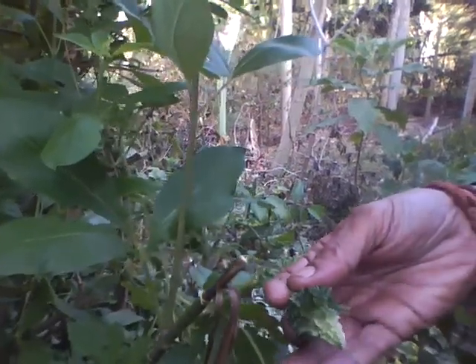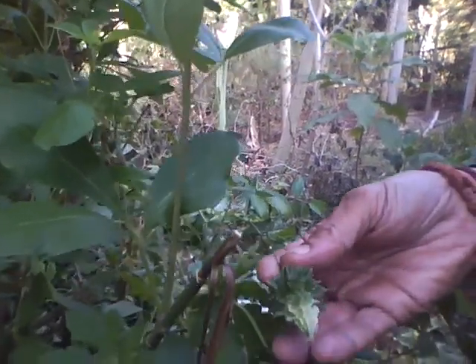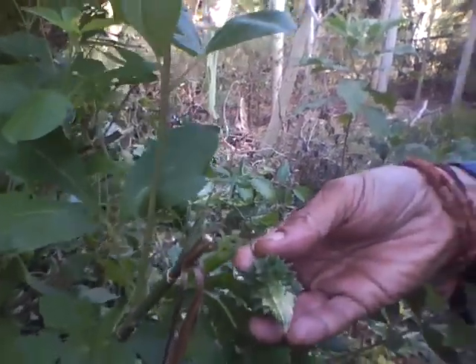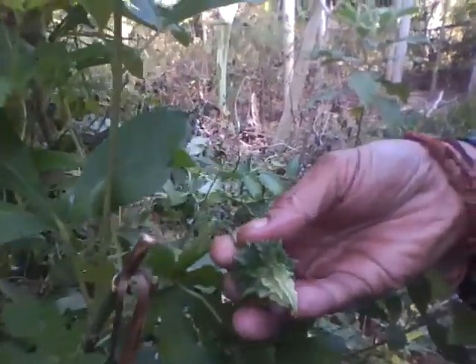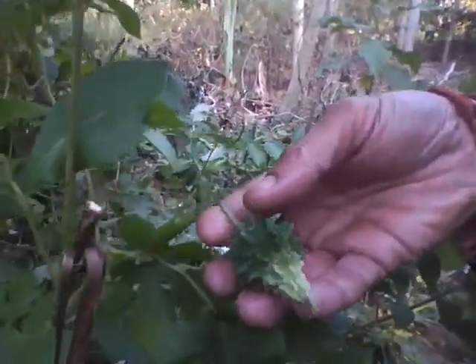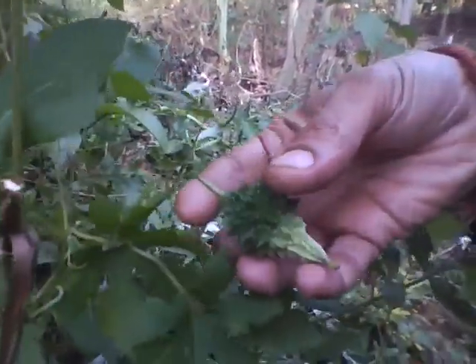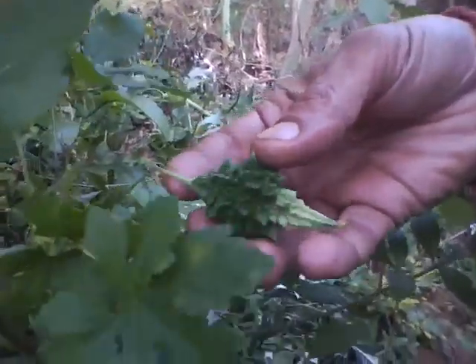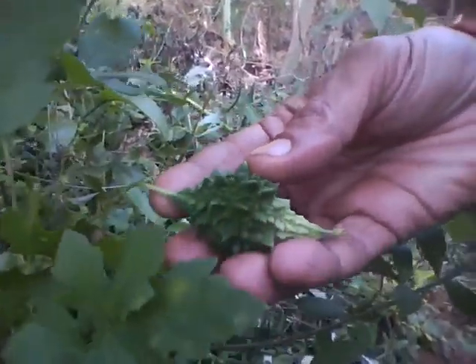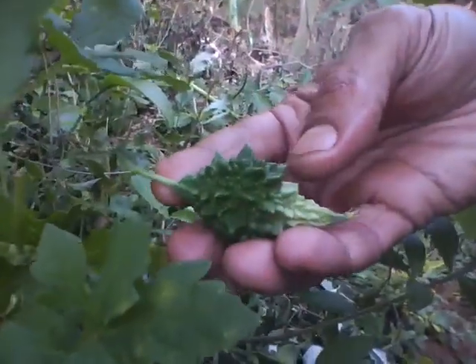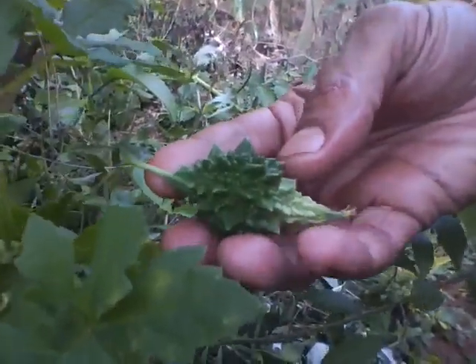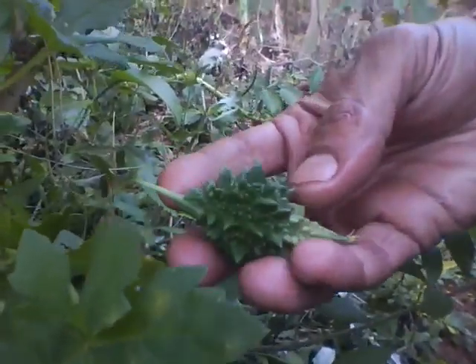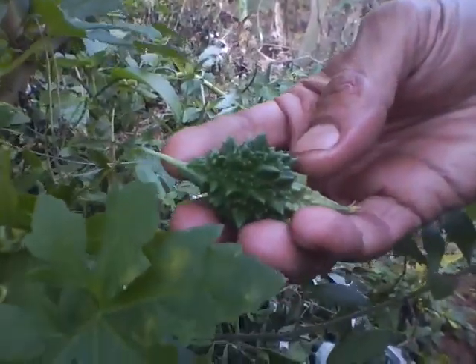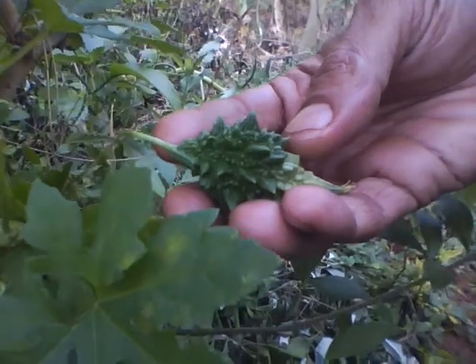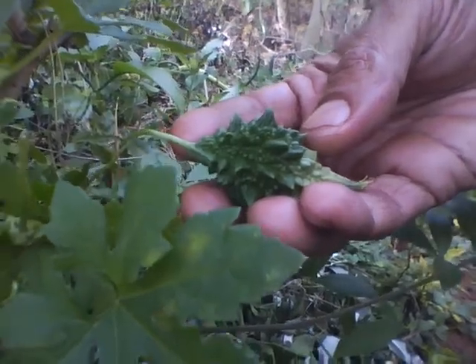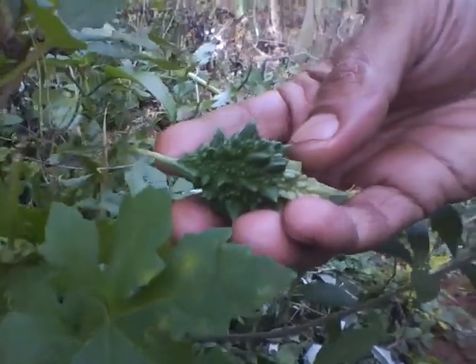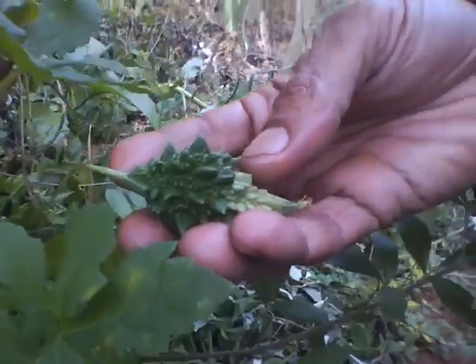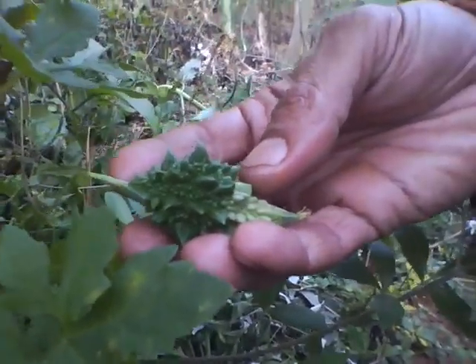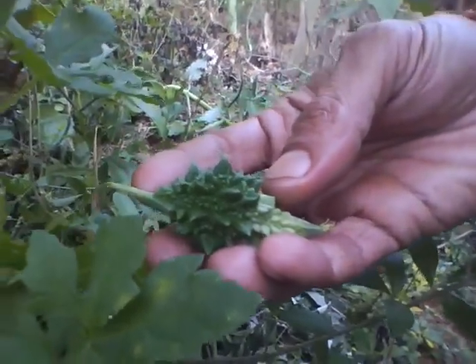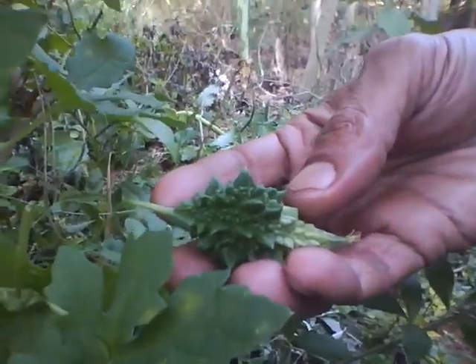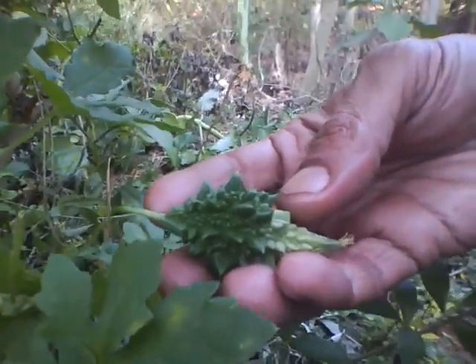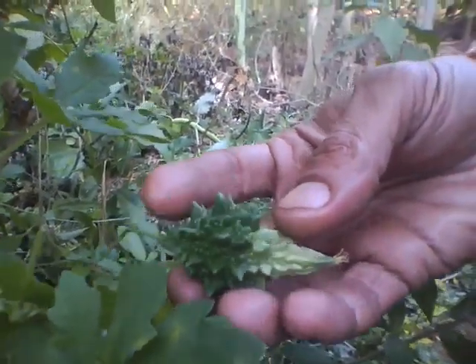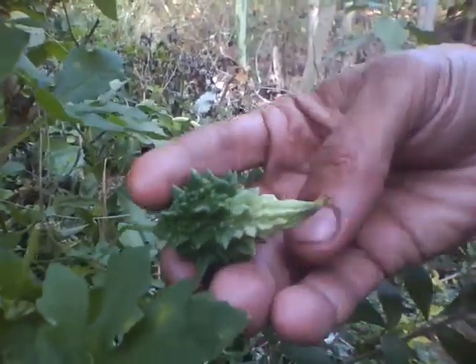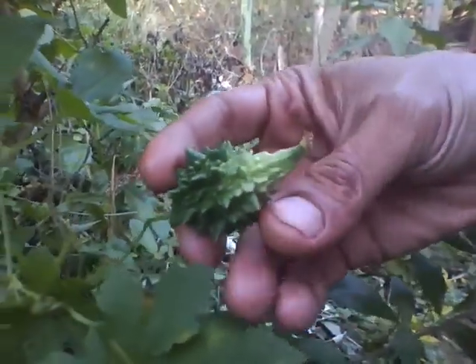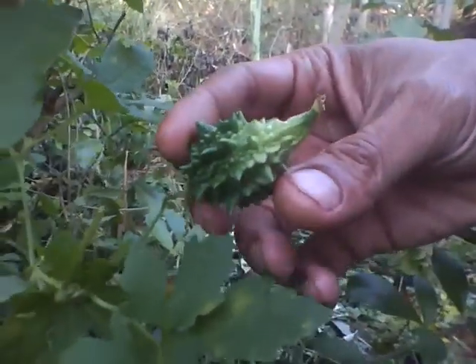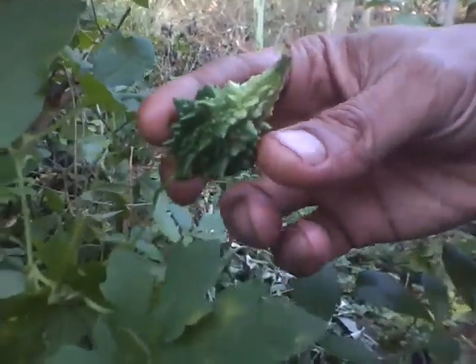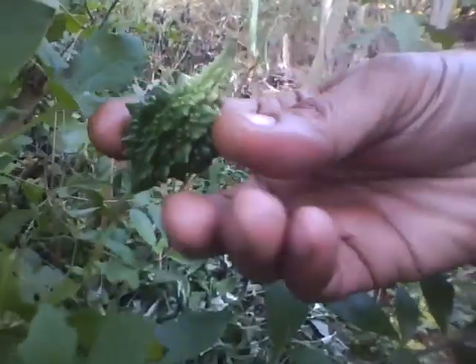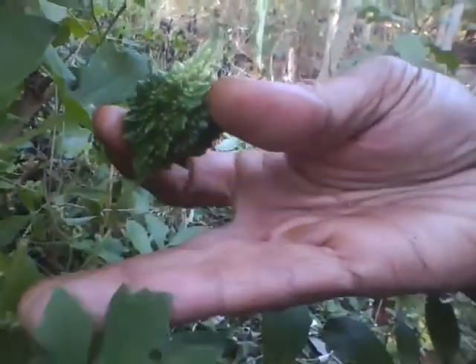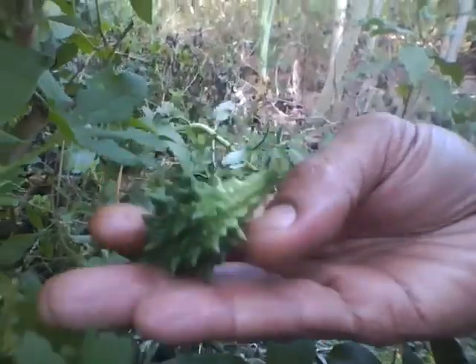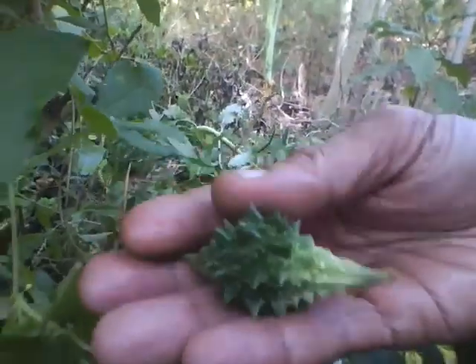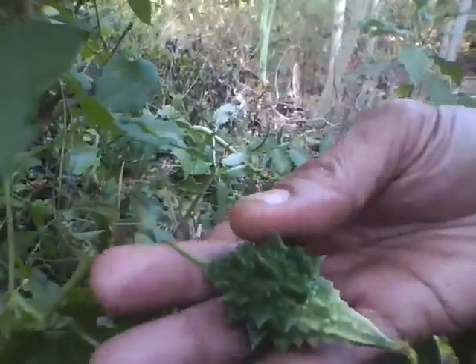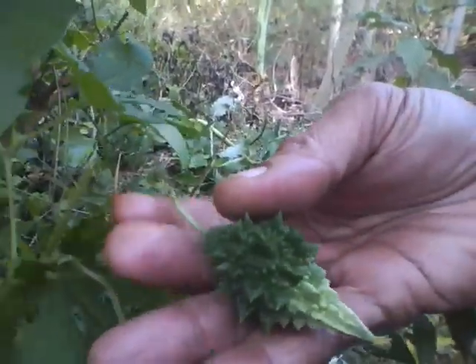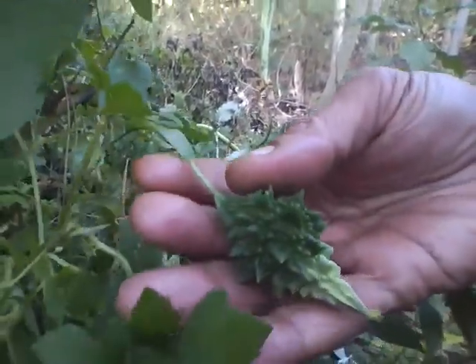We are having three varieties of bitter gourd here, which I am actually now doing a very interesting experiment to try to breed a new variety which can live well in my garden conditions.